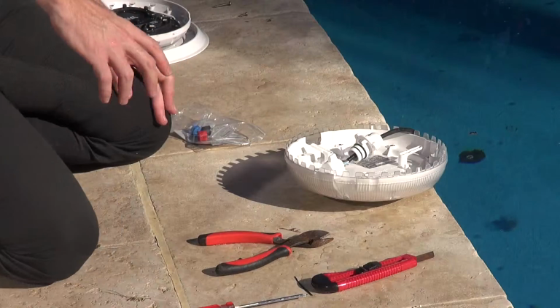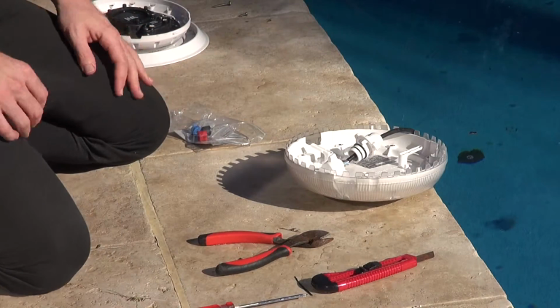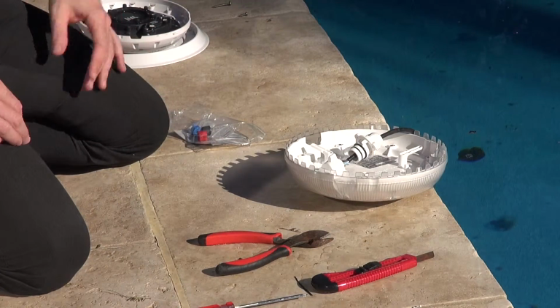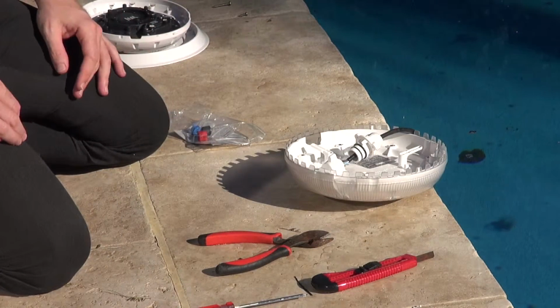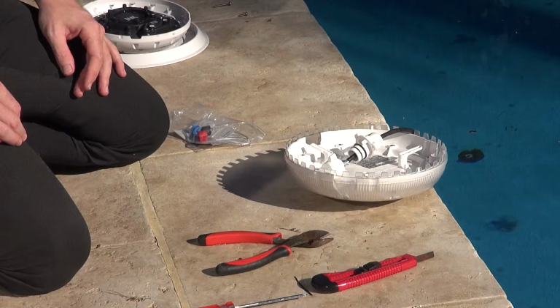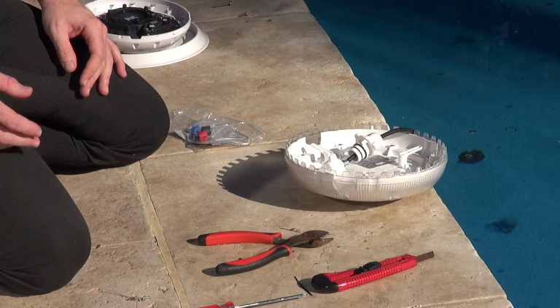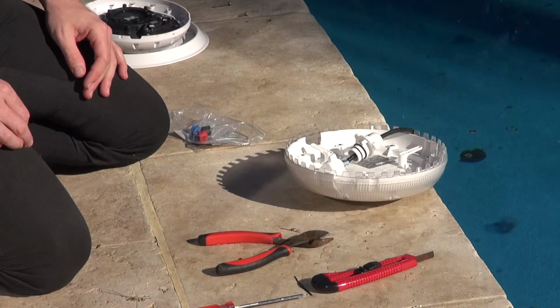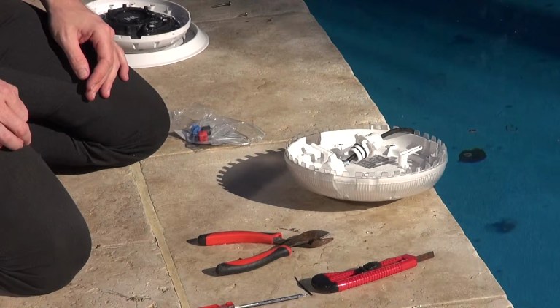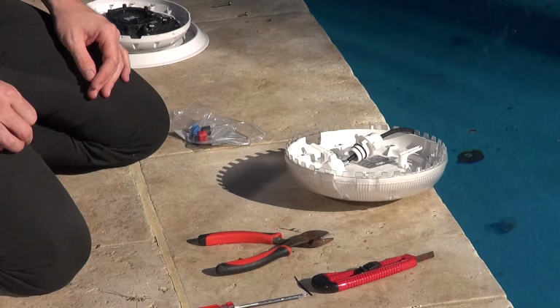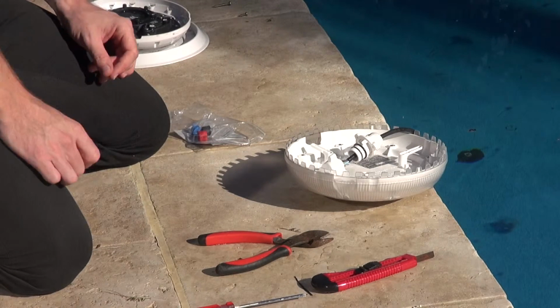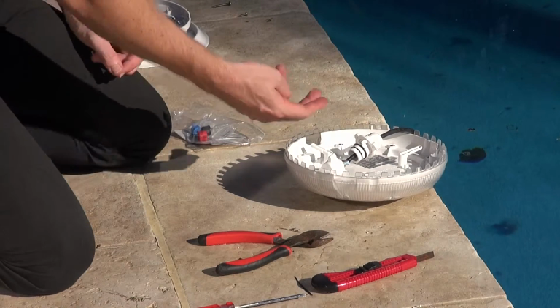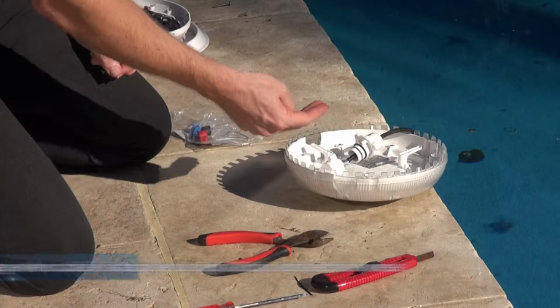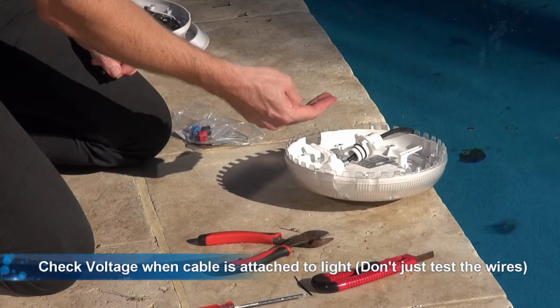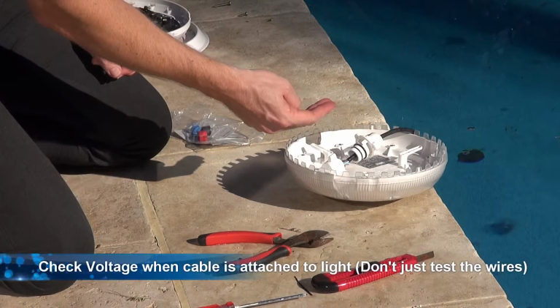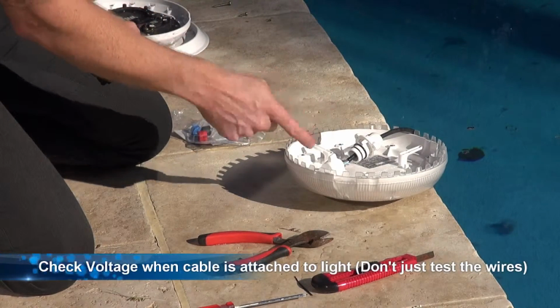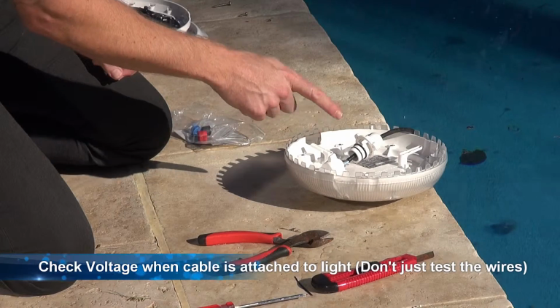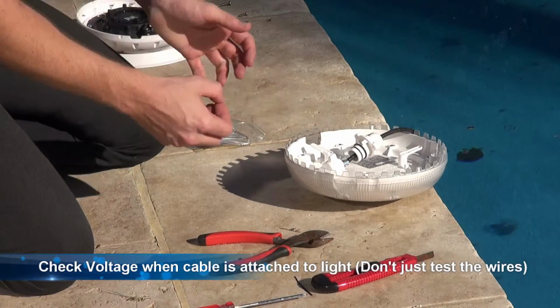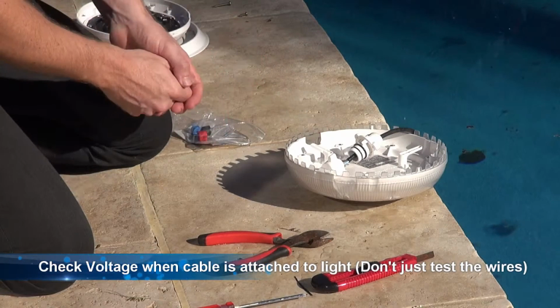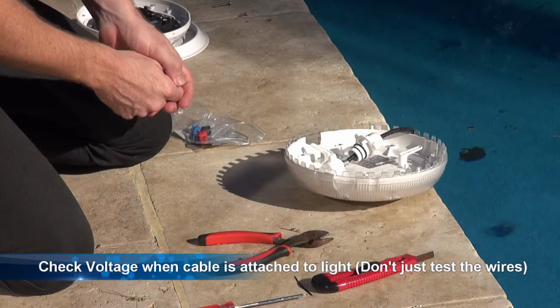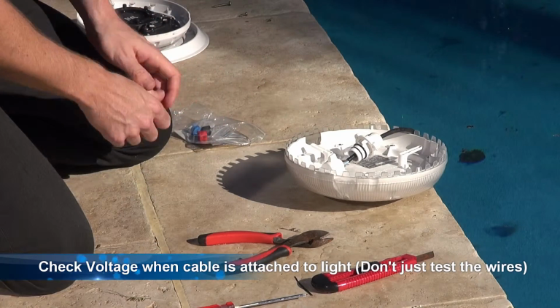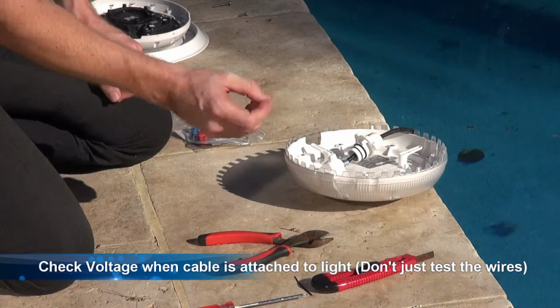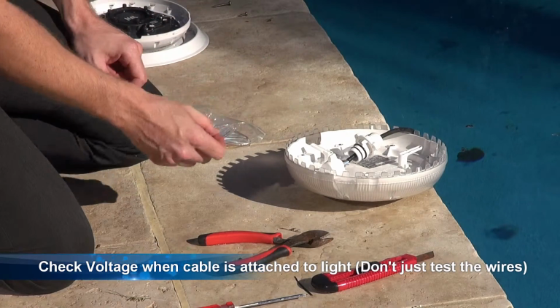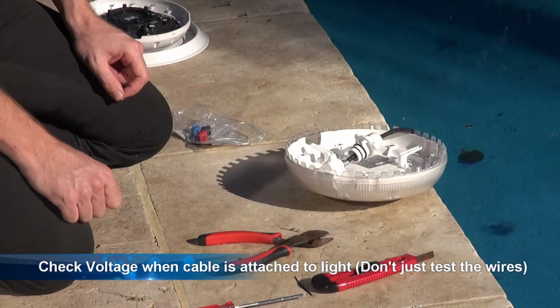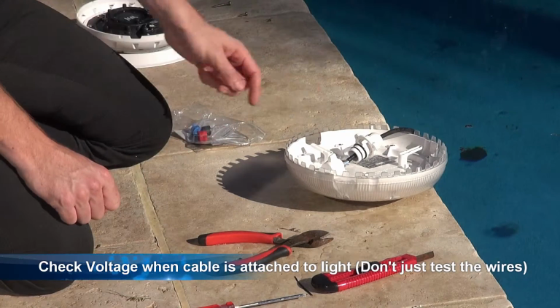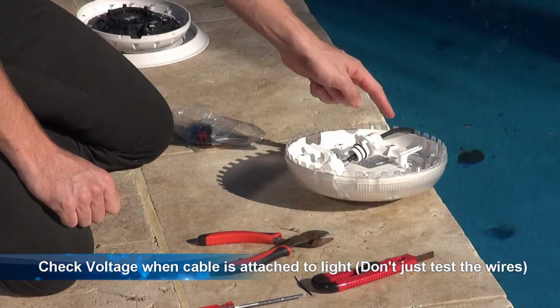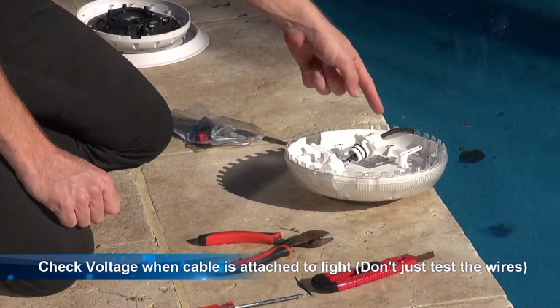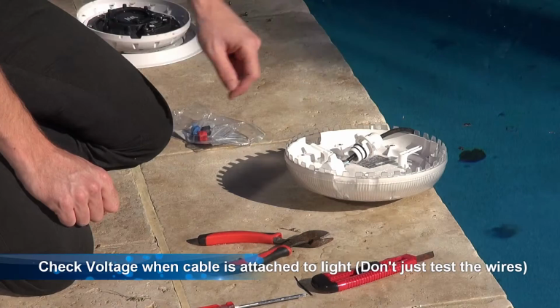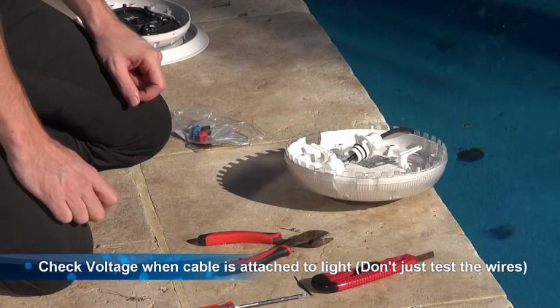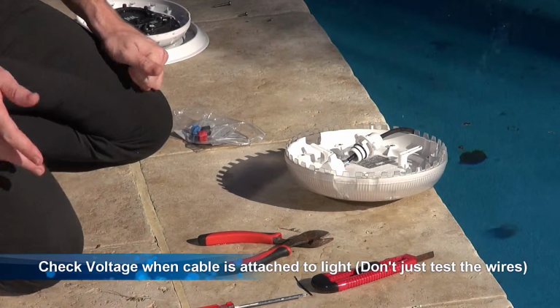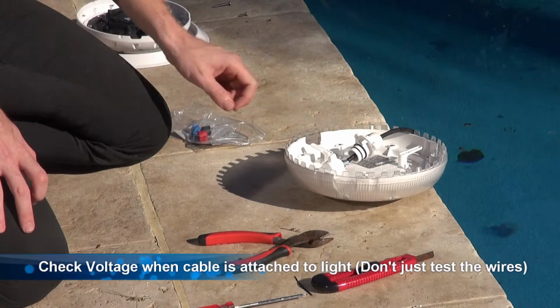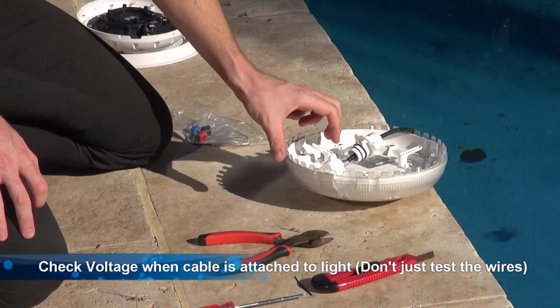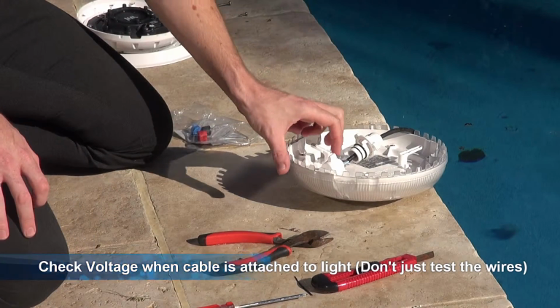You need to check the voltage when the light is plugged in — this is called checking it under load. It might read 12 volts at the end of the cable, but when the light is plugged in and under load, the voltage might drop, which would indicate a problem with the transformer or the cable. That's how you check it.